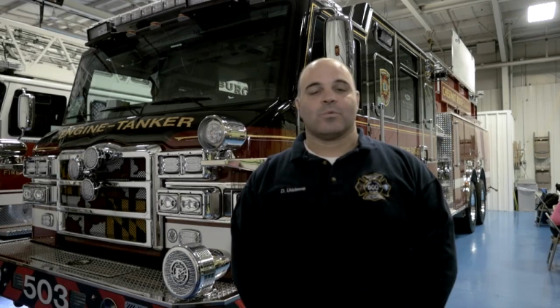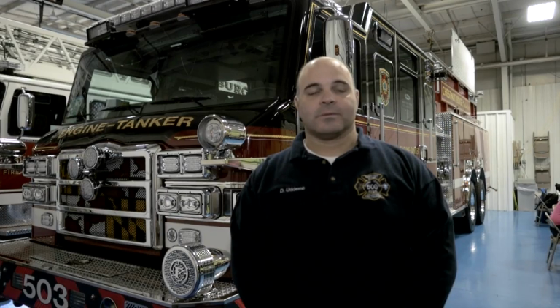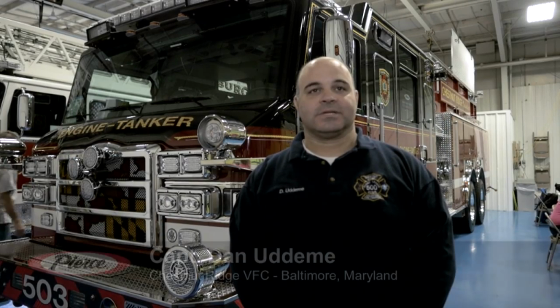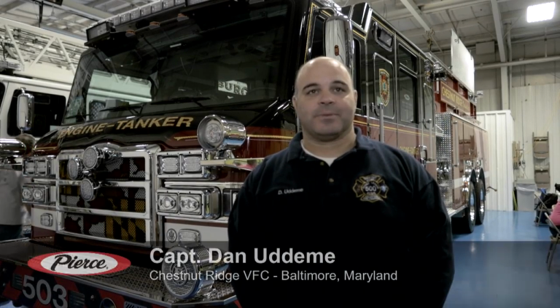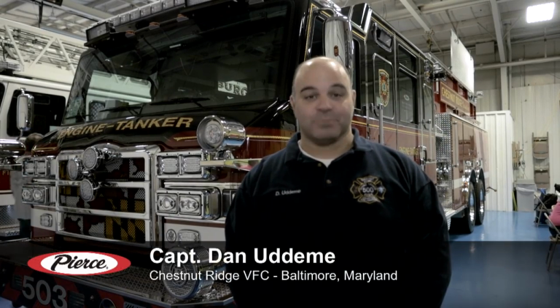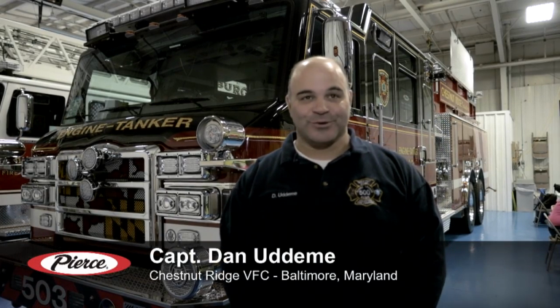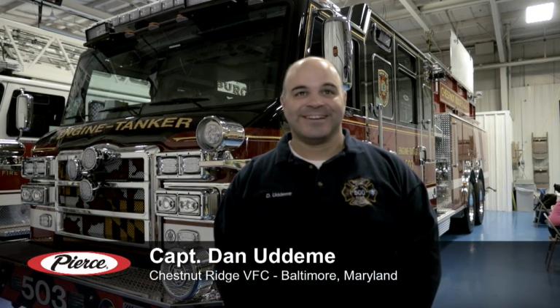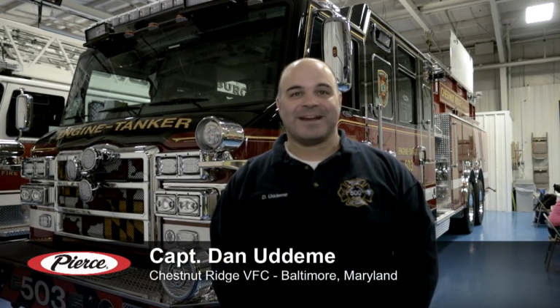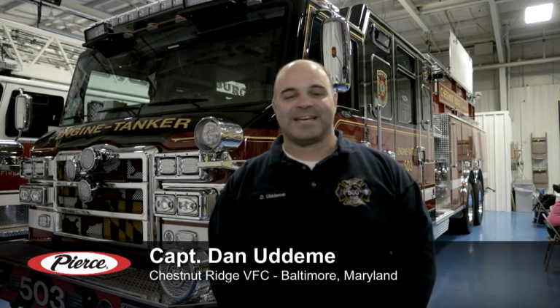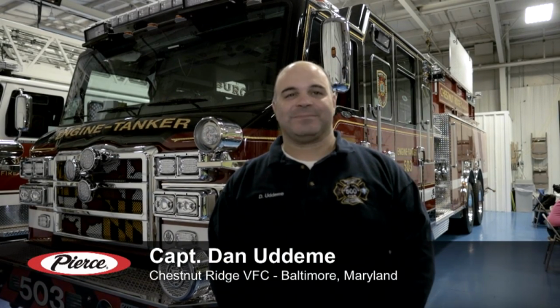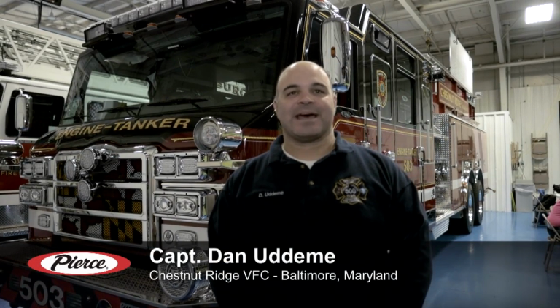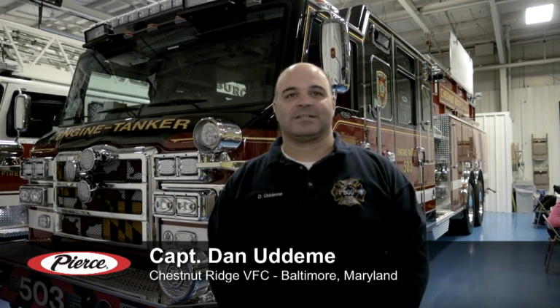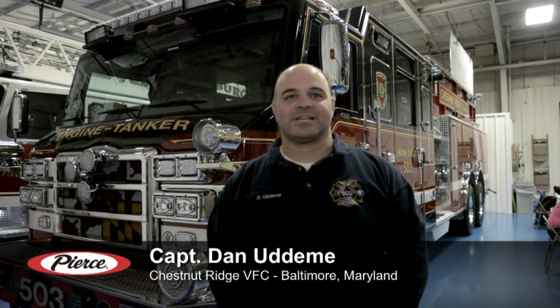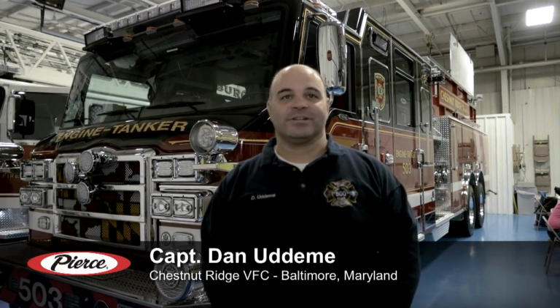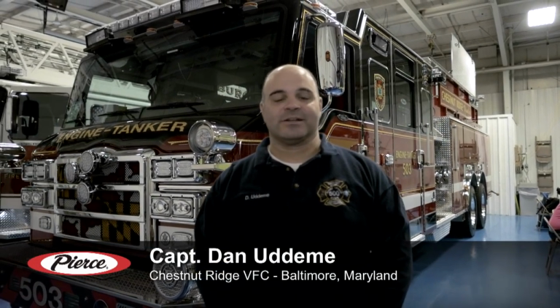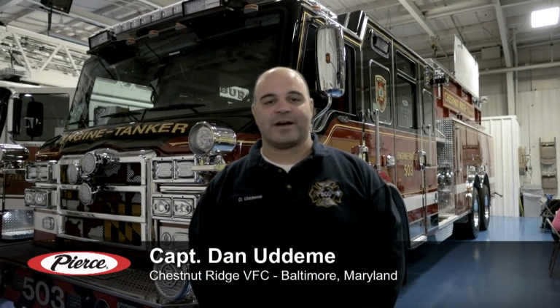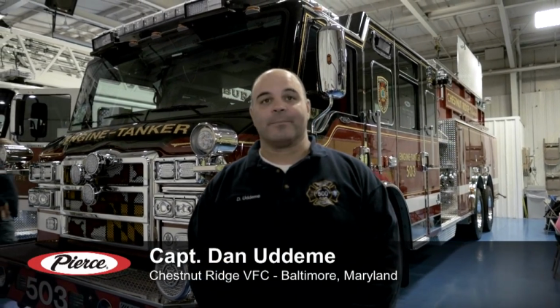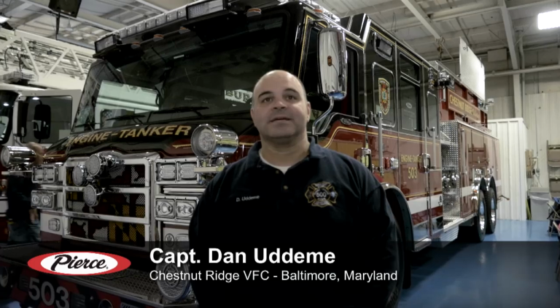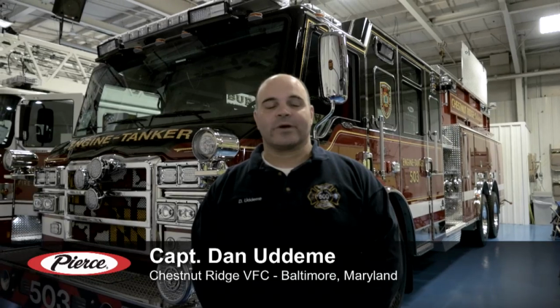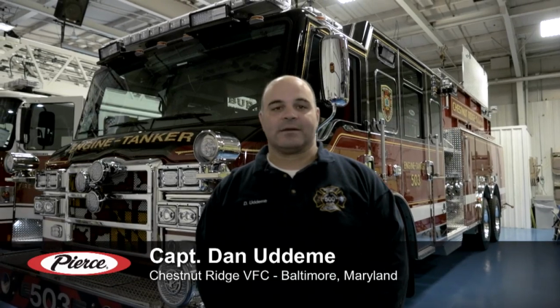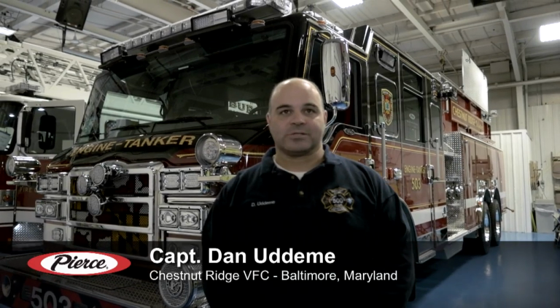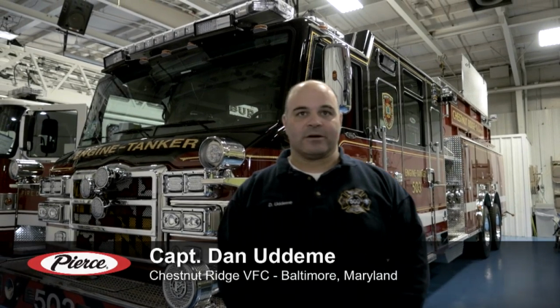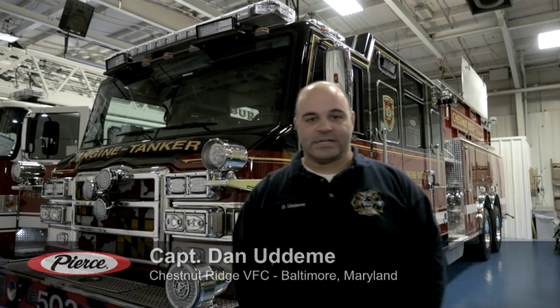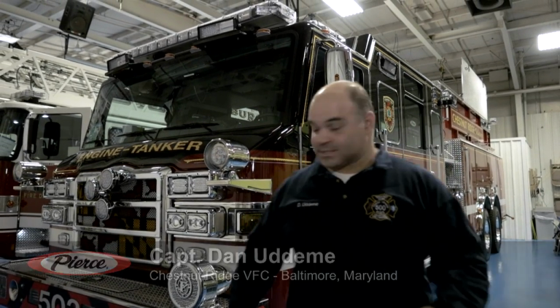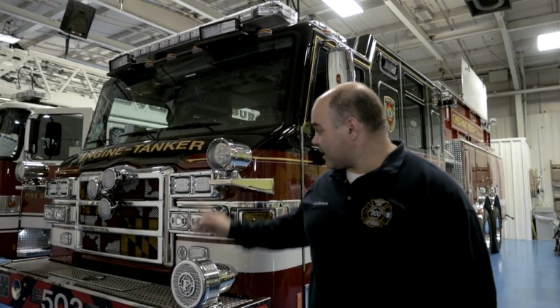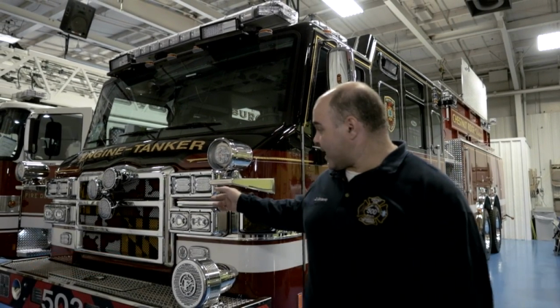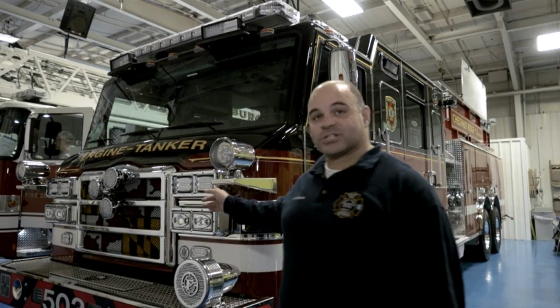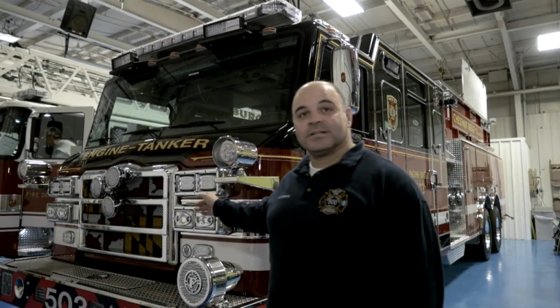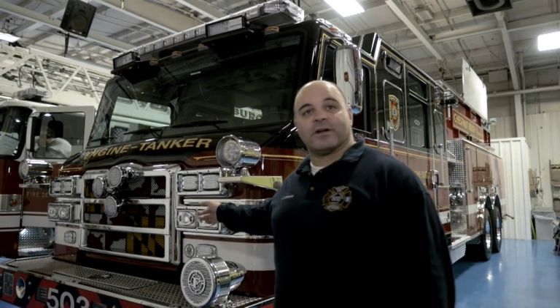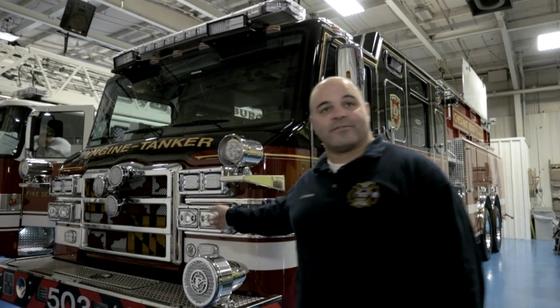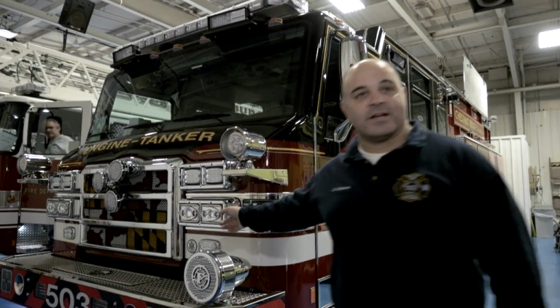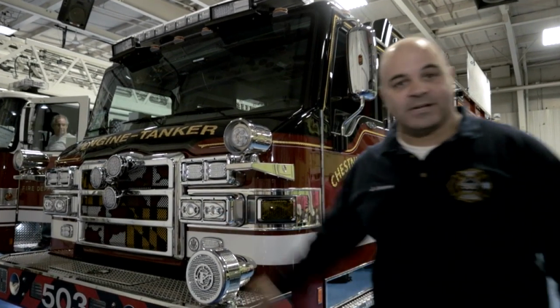Welcome to the Pierce Blue Floor. My name is Daniel Demy, the Captain at the Chestnut Ridge Volunteer Fire Company located in Baltimore, Maryland, as you can see by our patch in the front of our fire engine here.